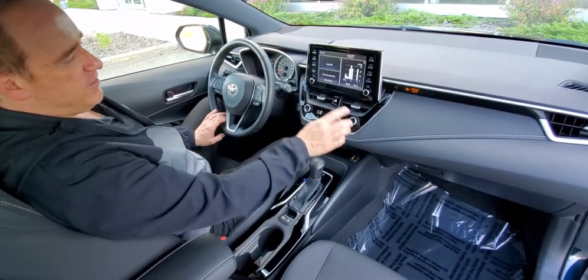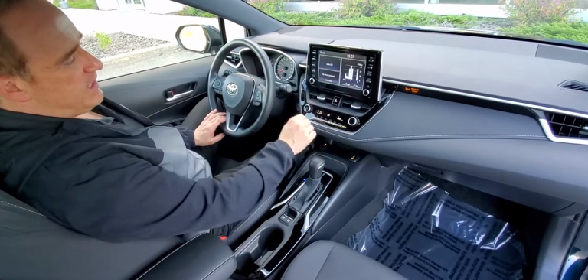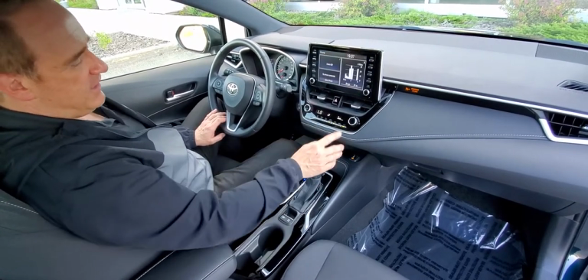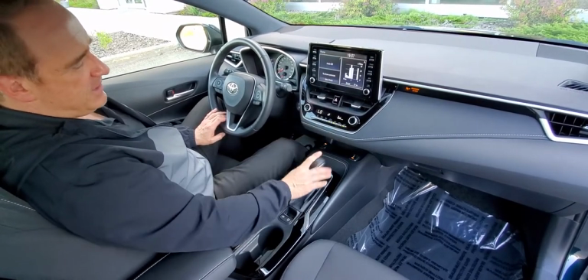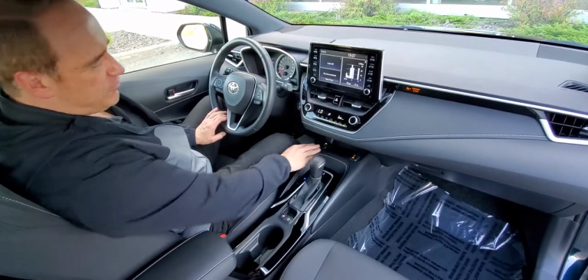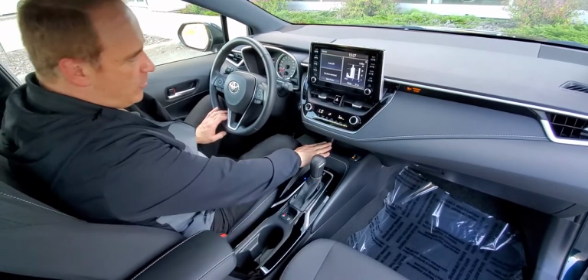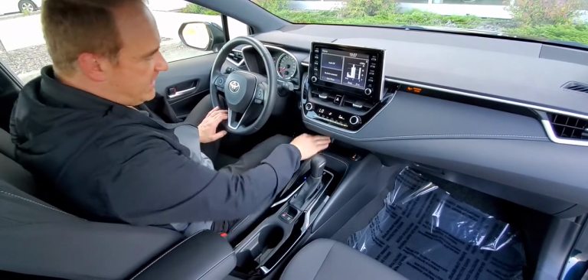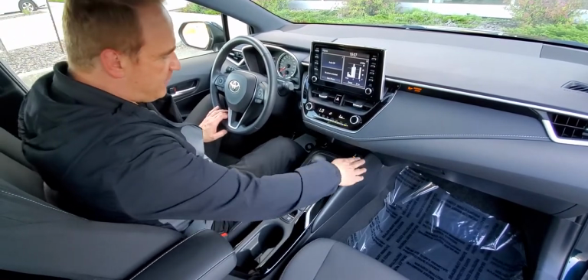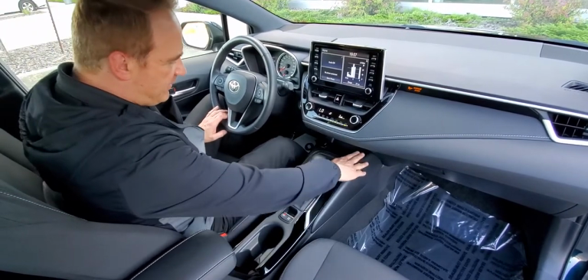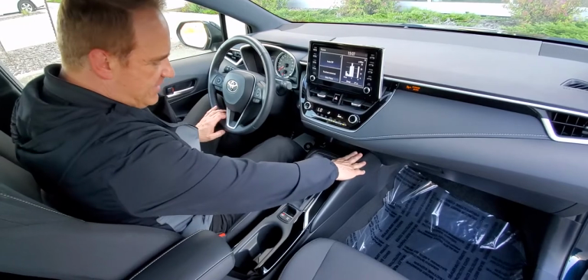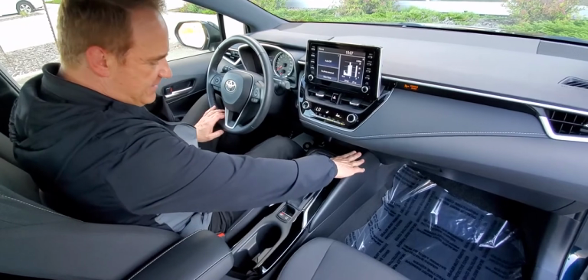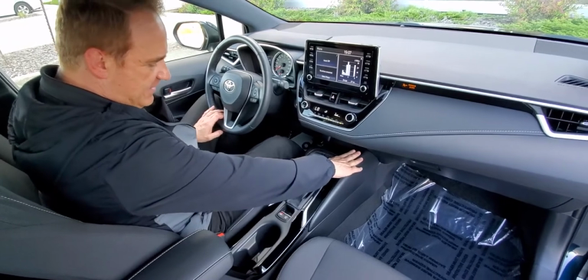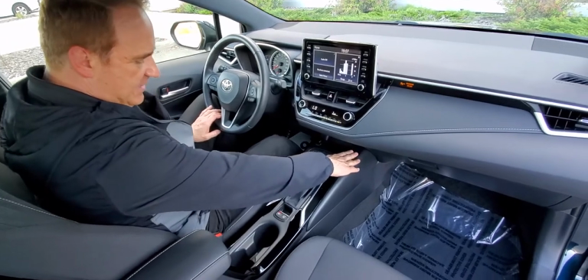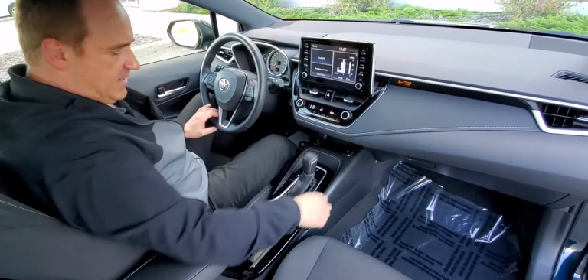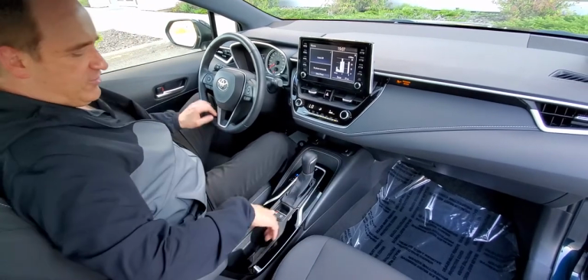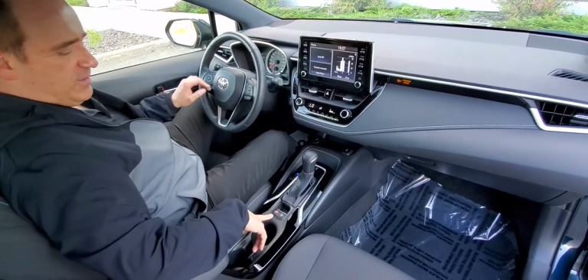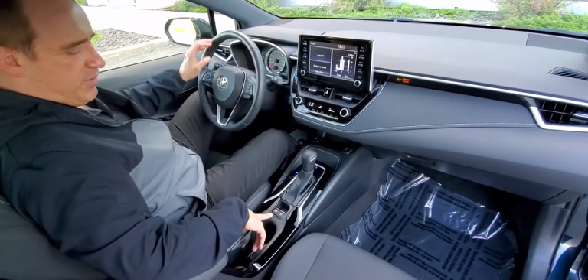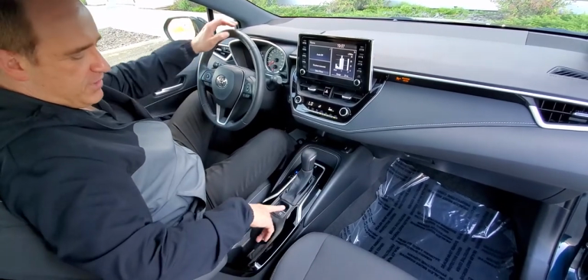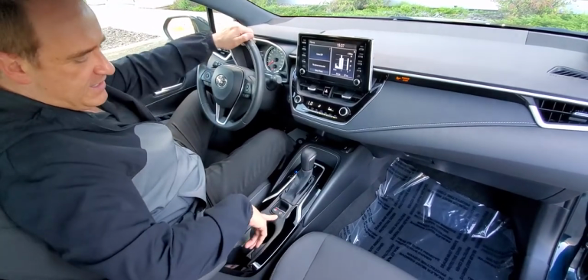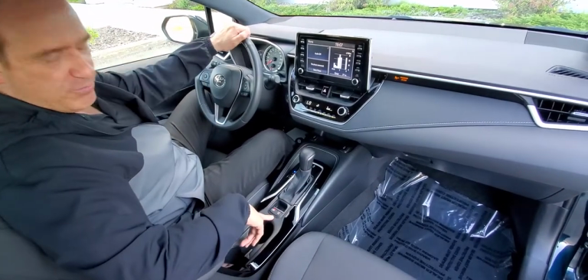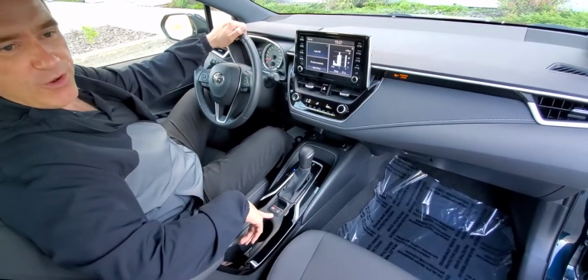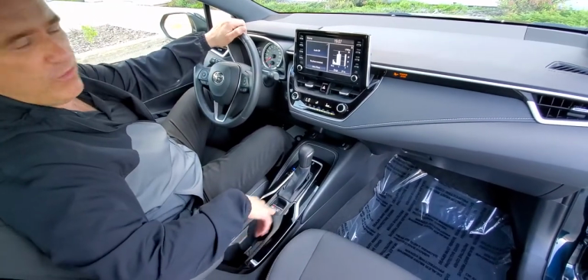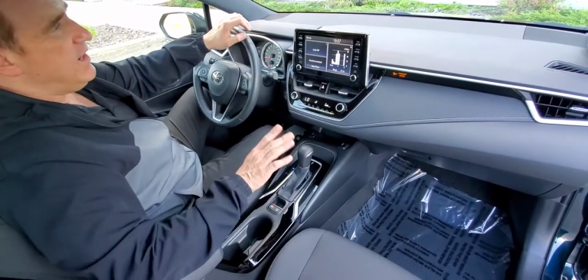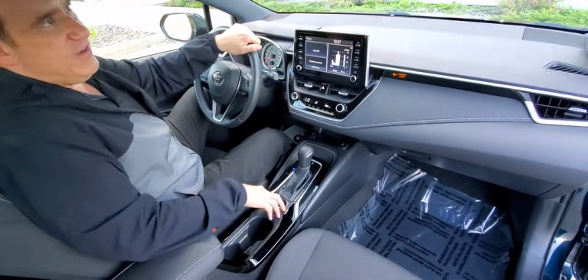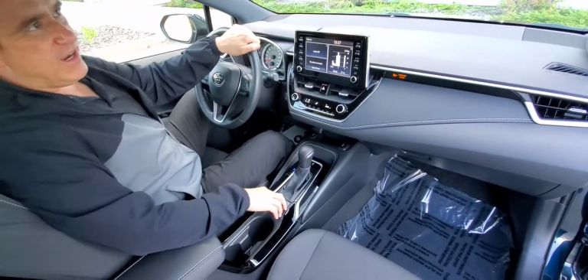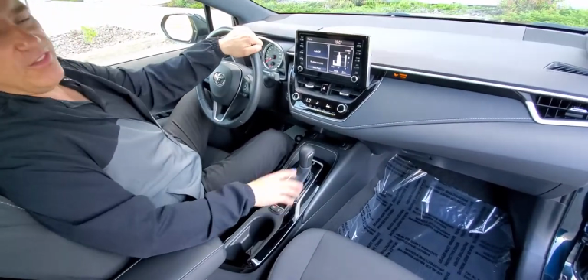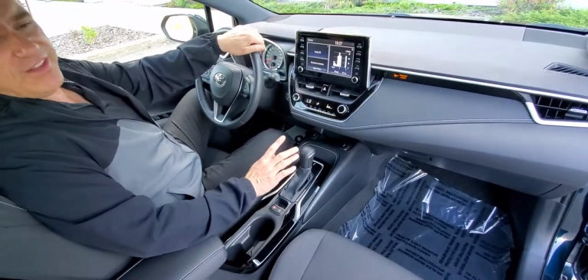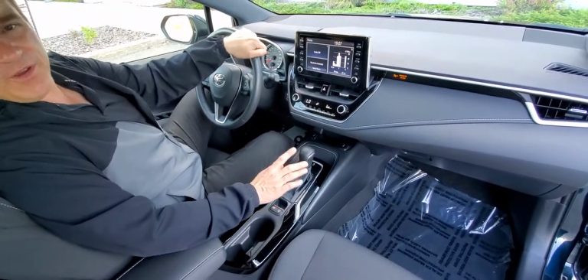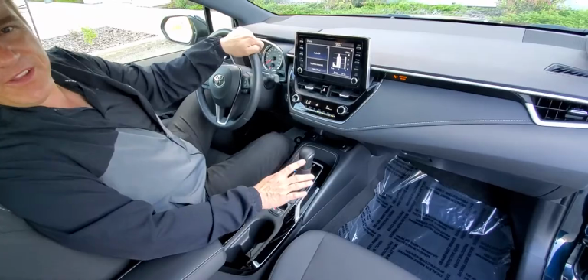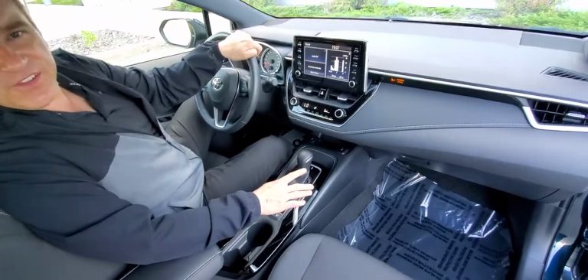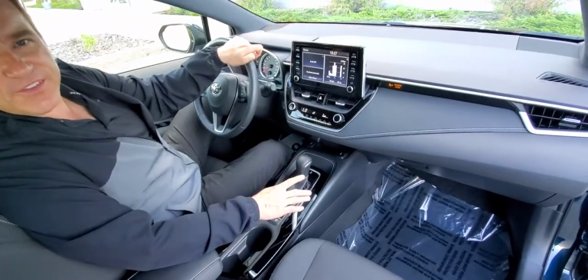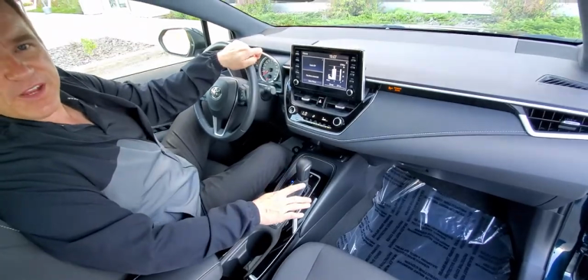Automatic climate control, heated front seats, electronic park brake, brake hold — you've got lots of great features on this vehicle.